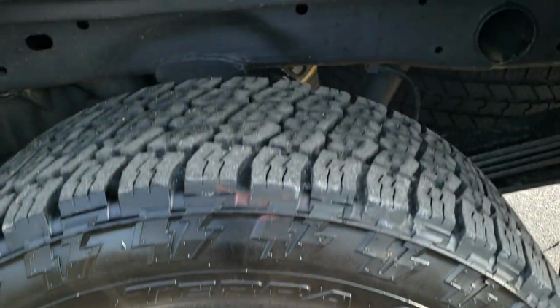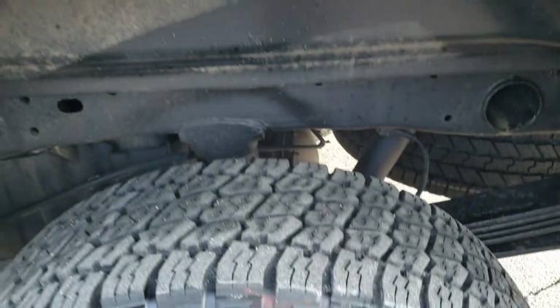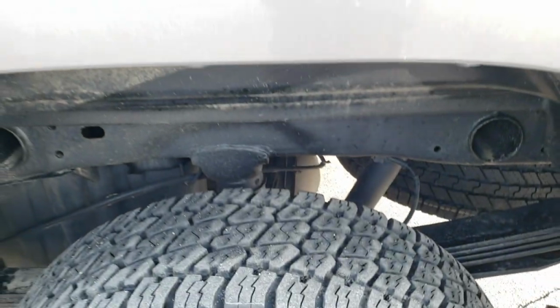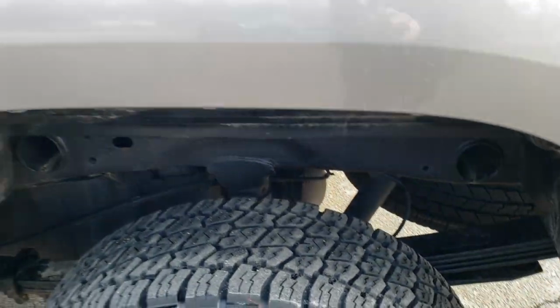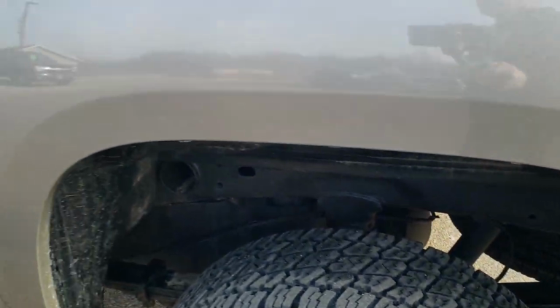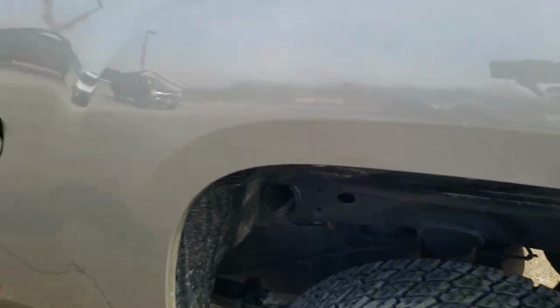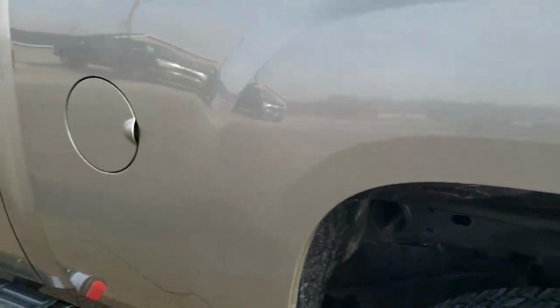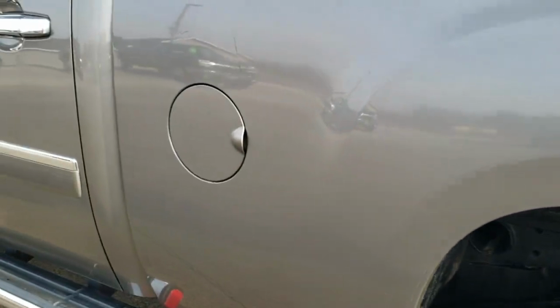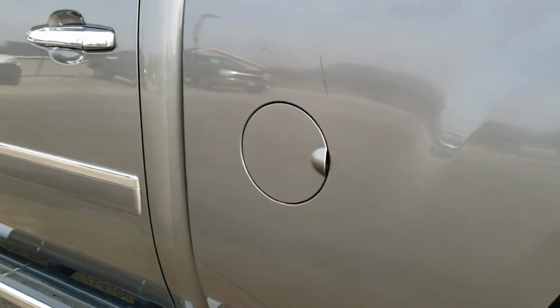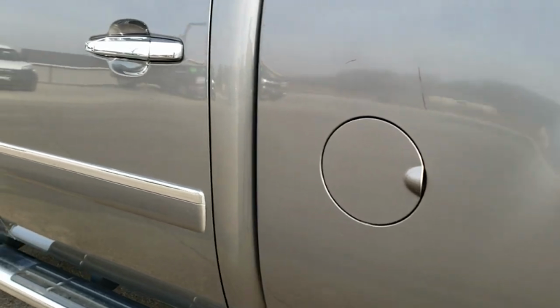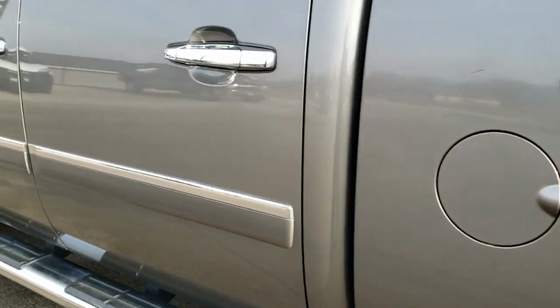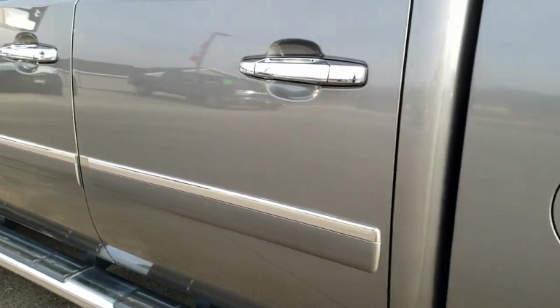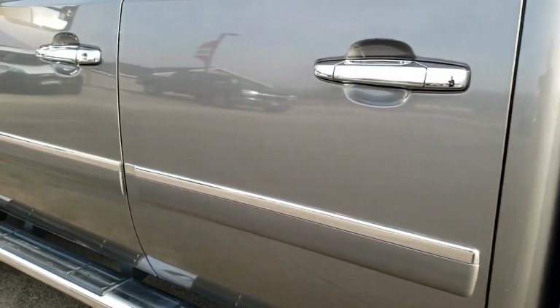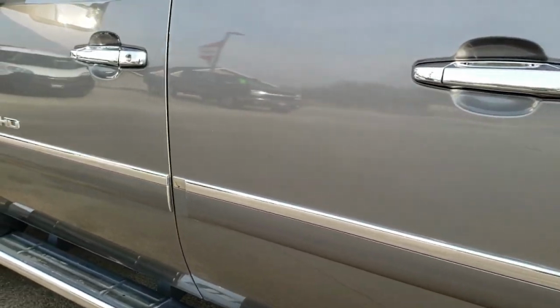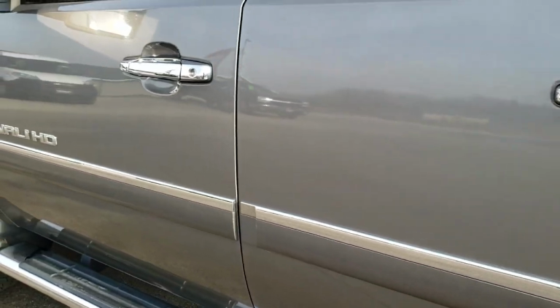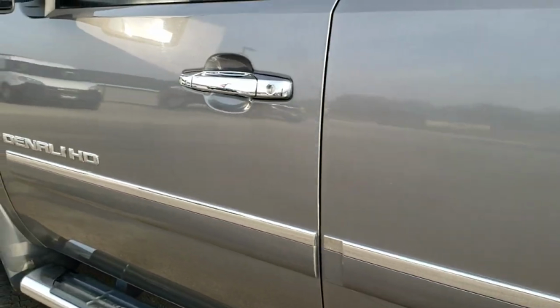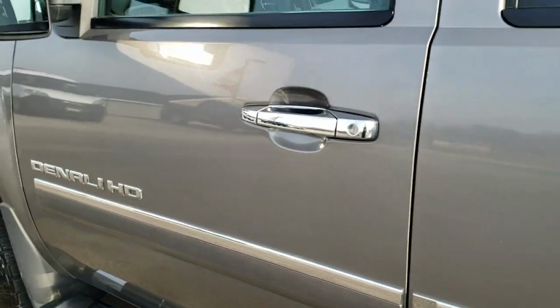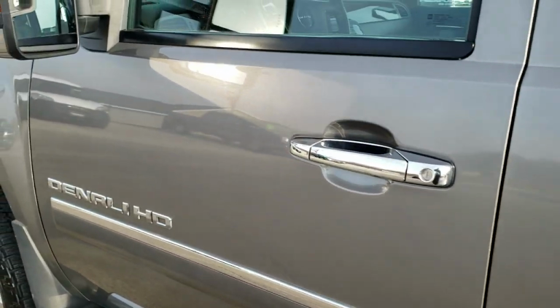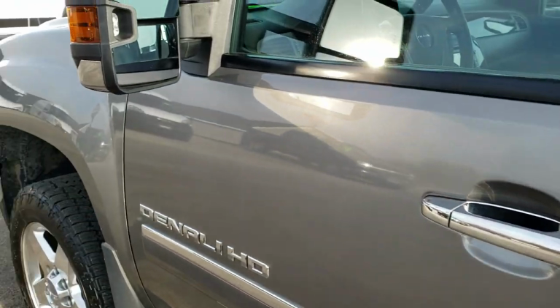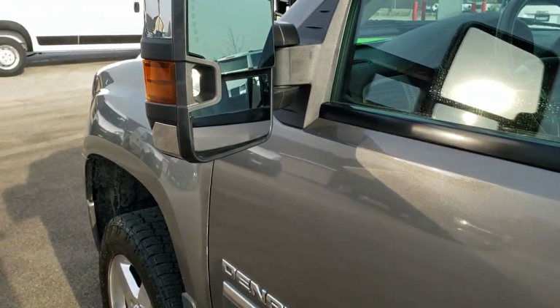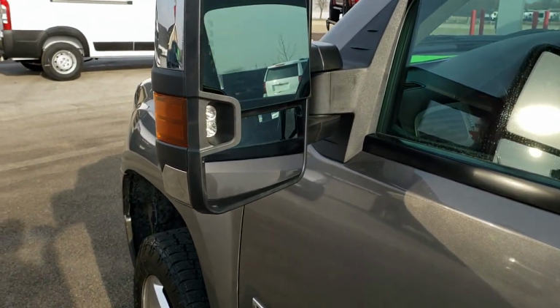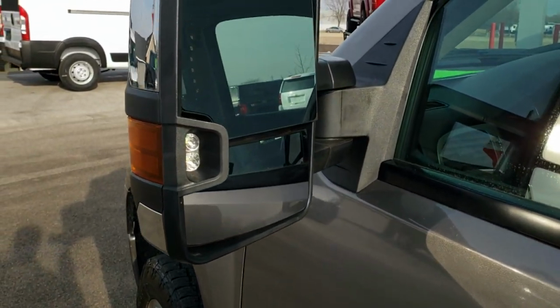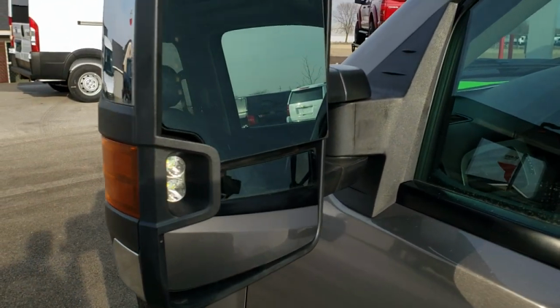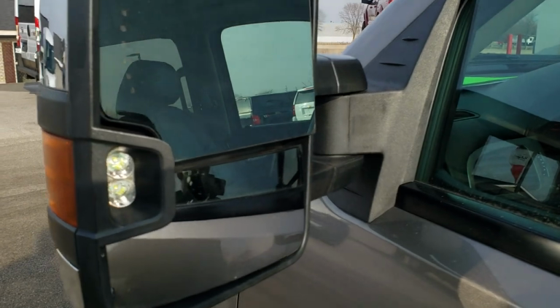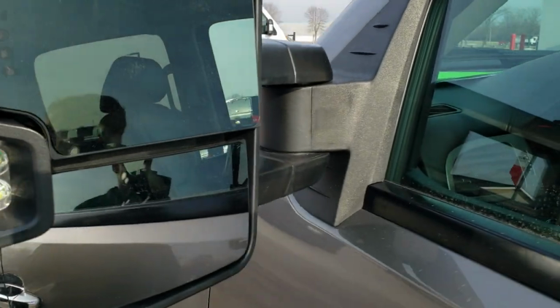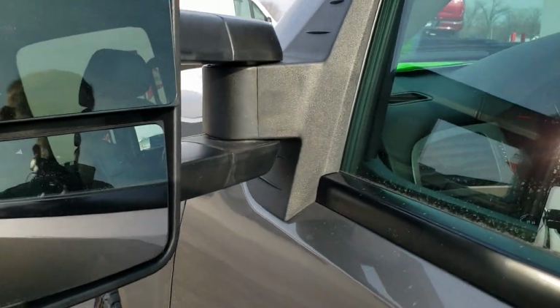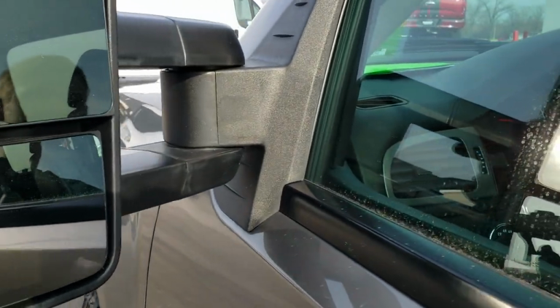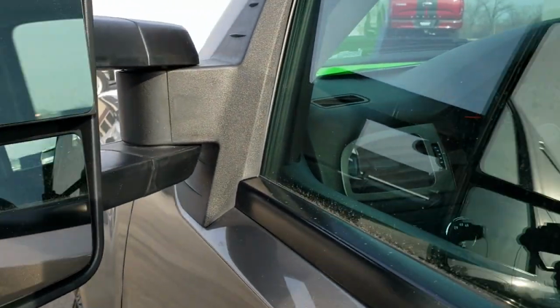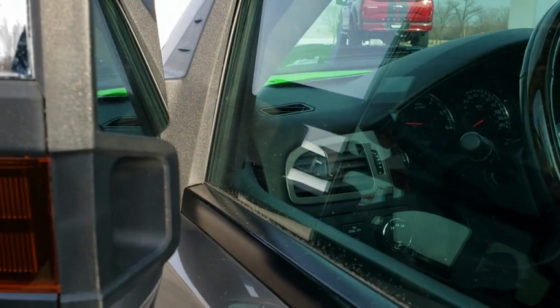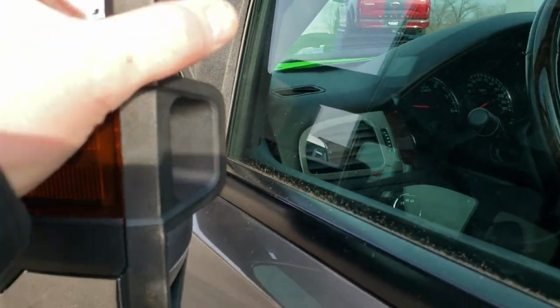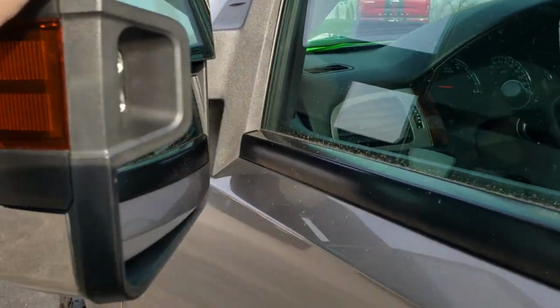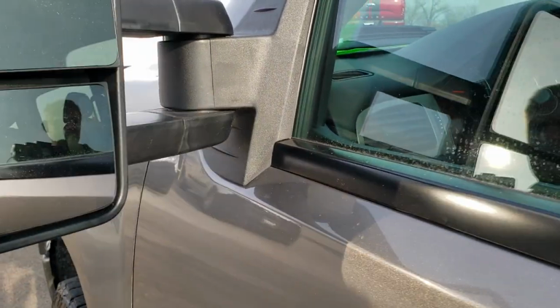No scuffs or scrapes on the rear rim — it's in about the same condition as the rest. Down the rest of the side of the truck is in really nice condition. It does have the telescopic tow mirrors with the built-in directional signals, and these mirrors do fold in.